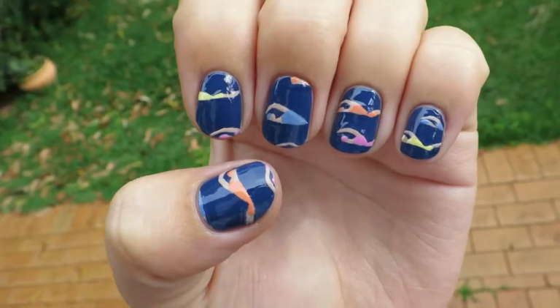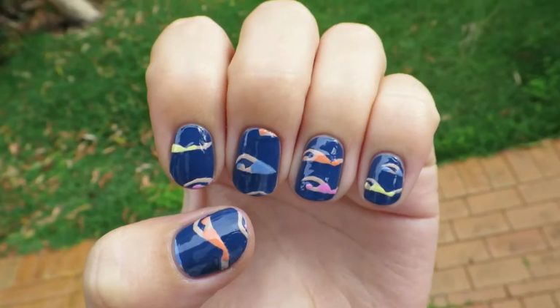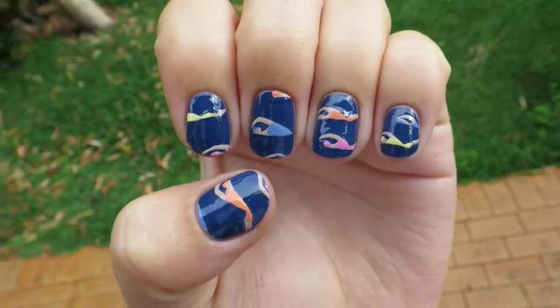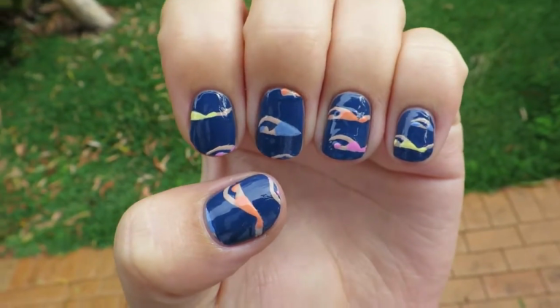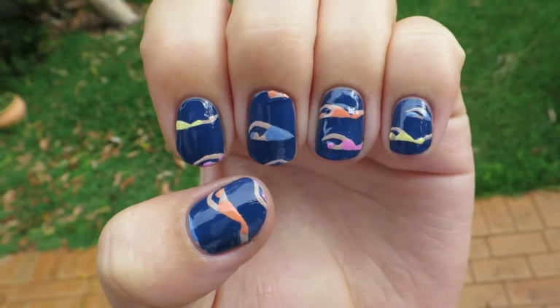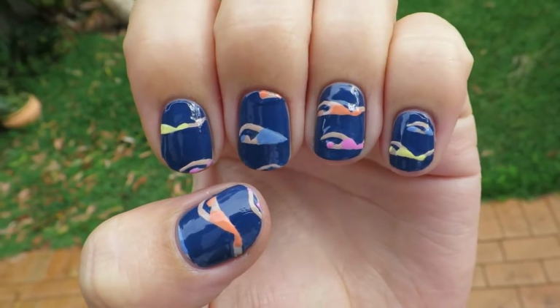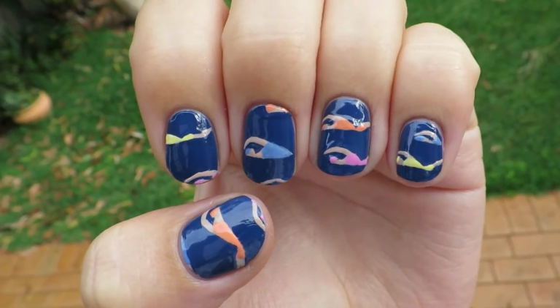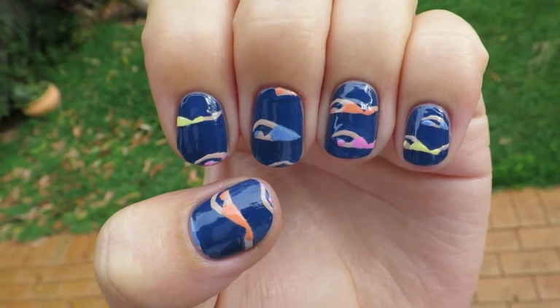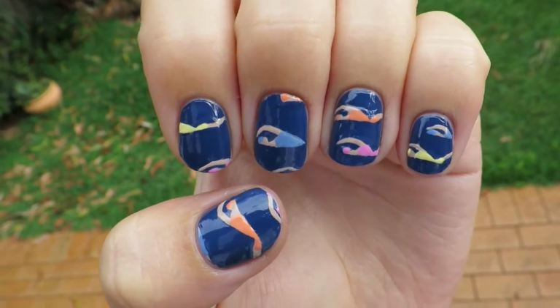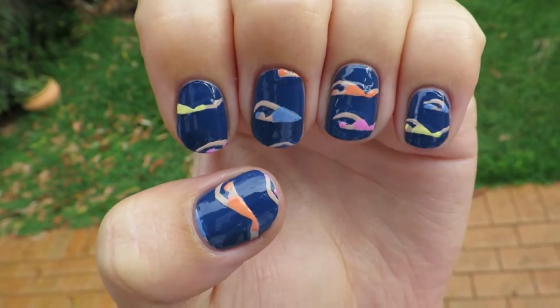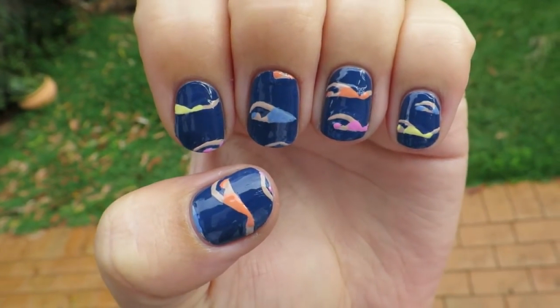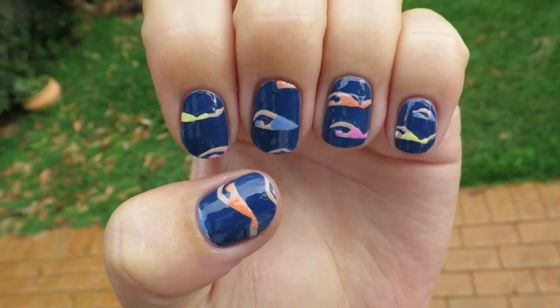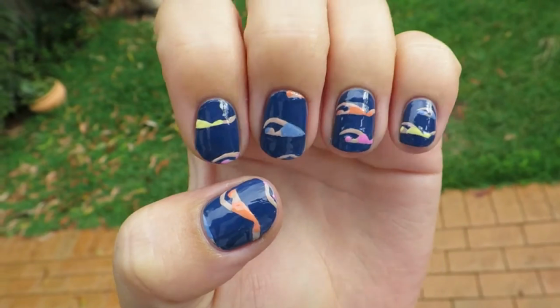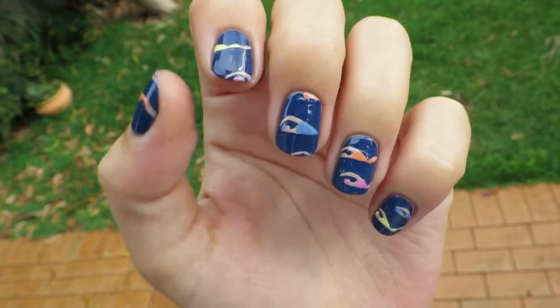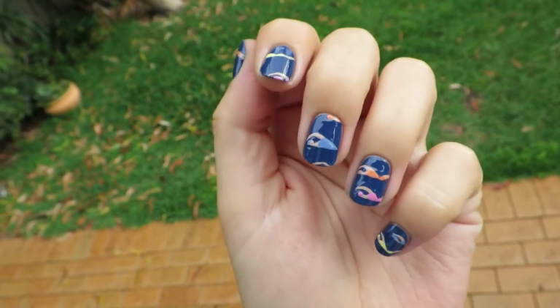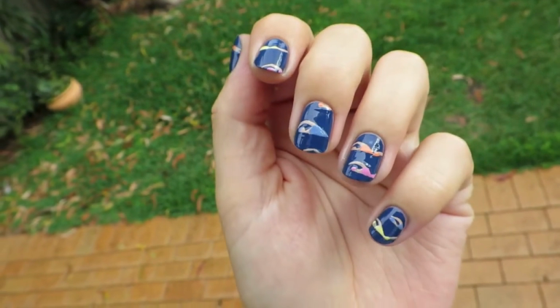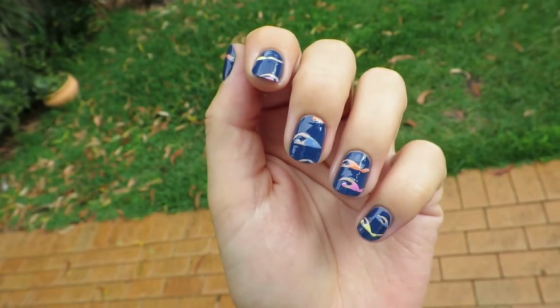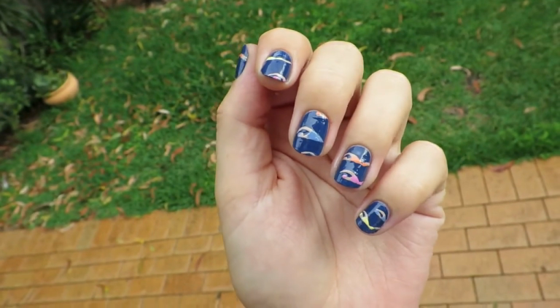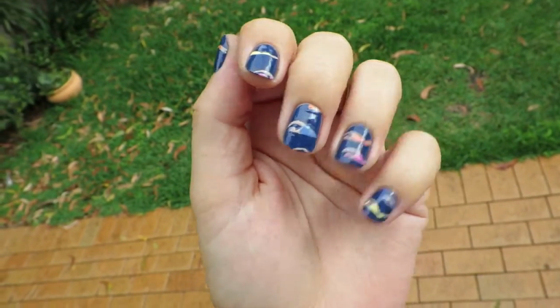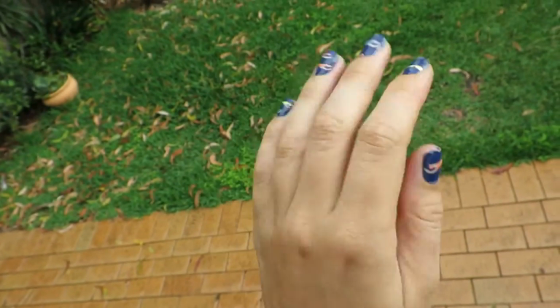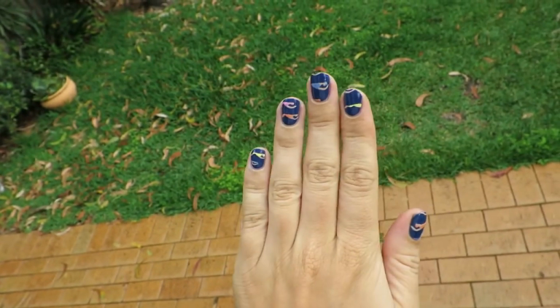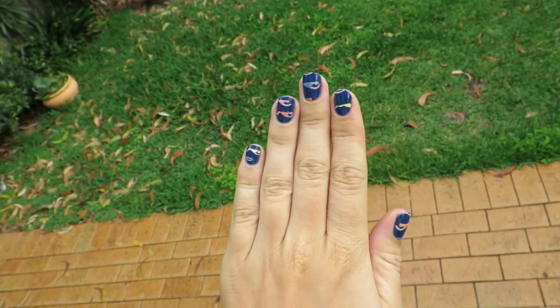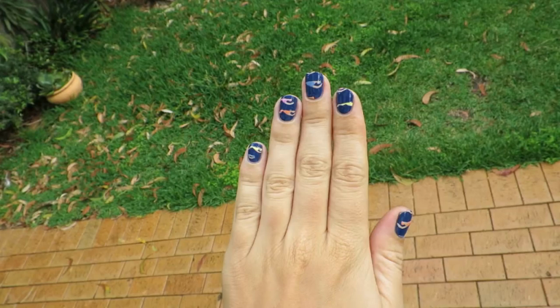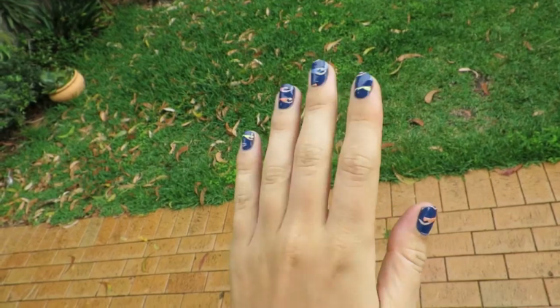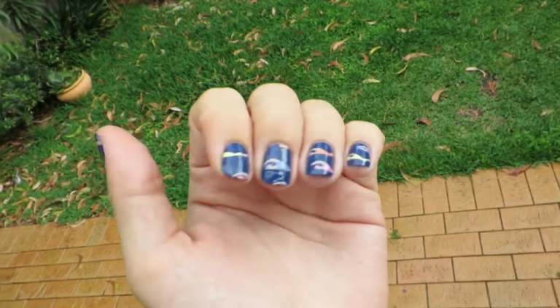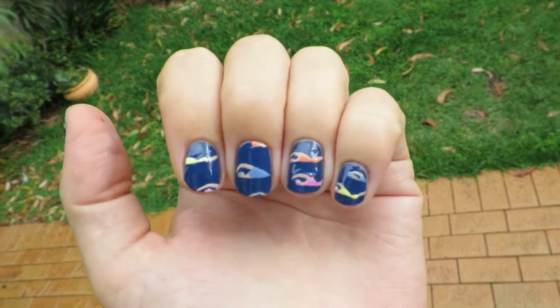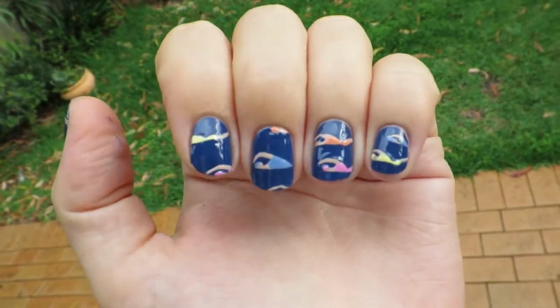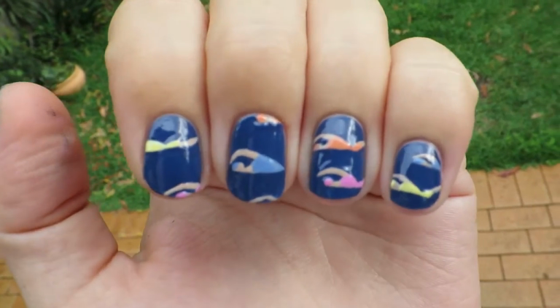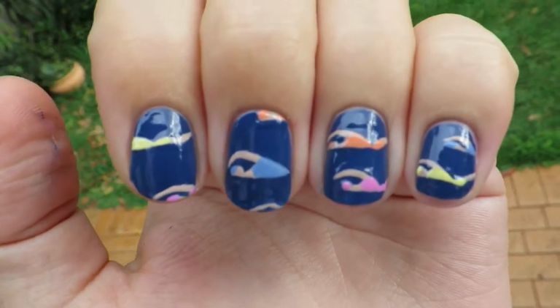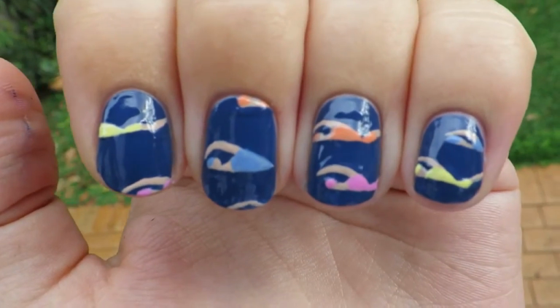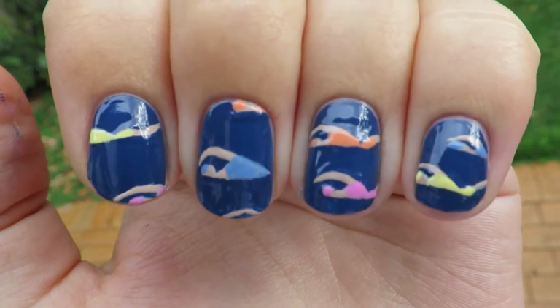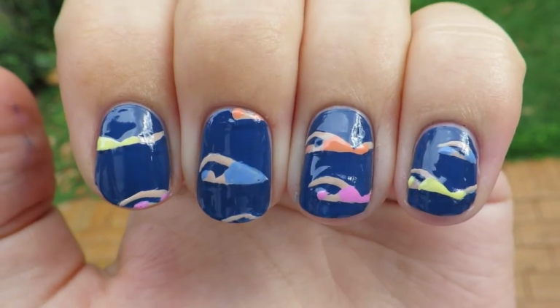Hey guys, today I'm gonna show you how I did these nails. They're like swimmers swimming across my nails. Yeah, here they are and let's get painting.